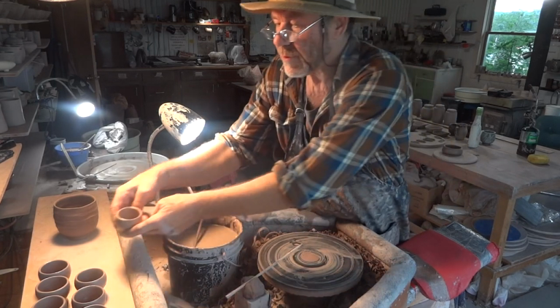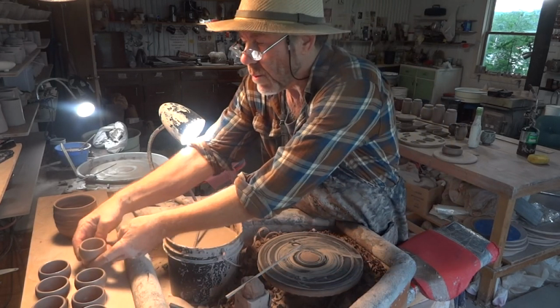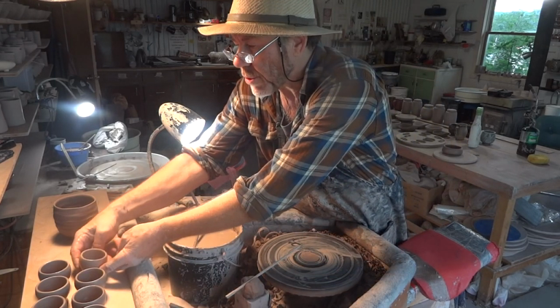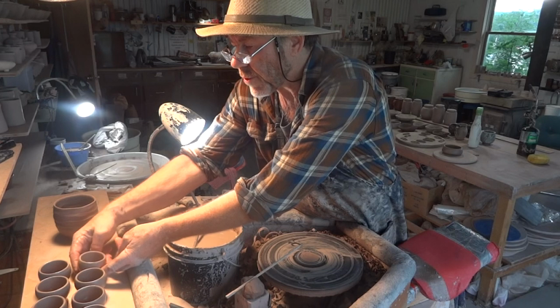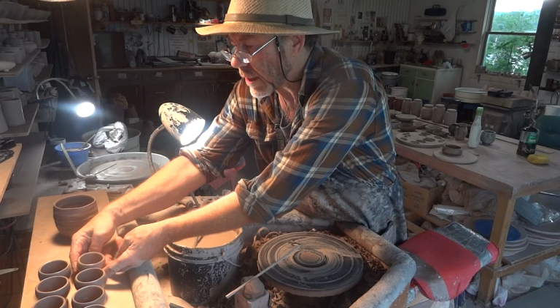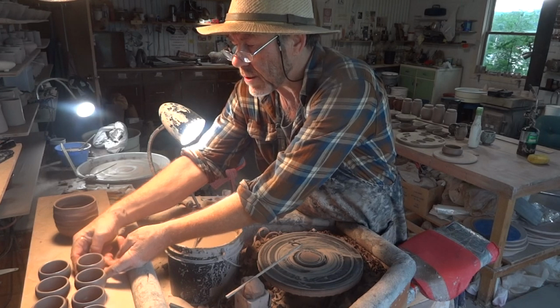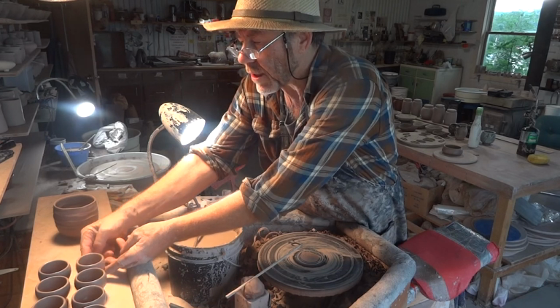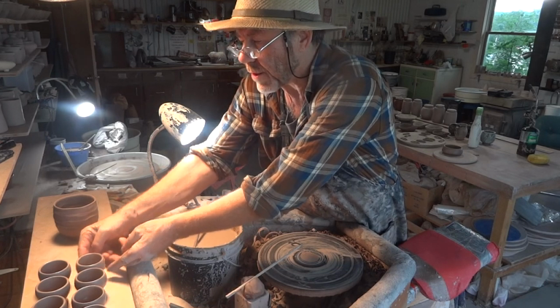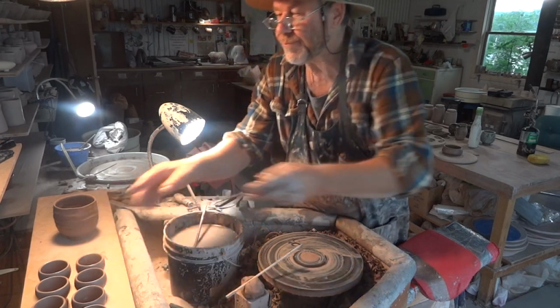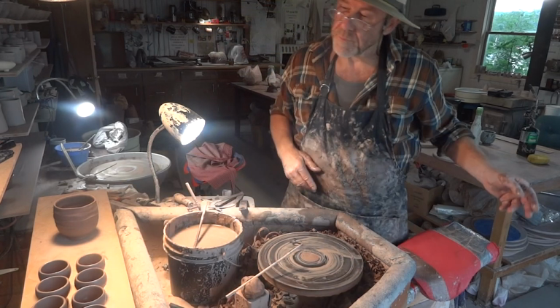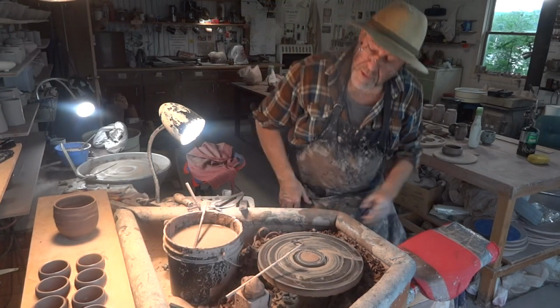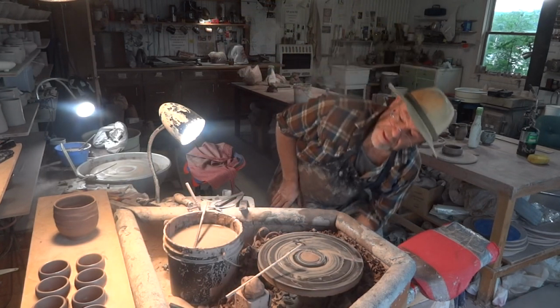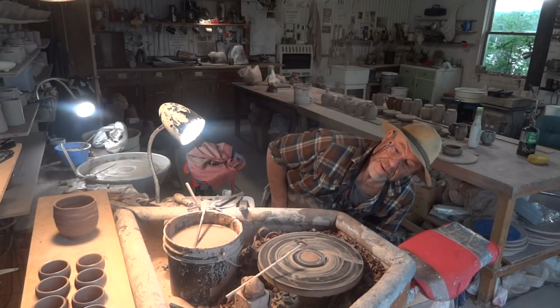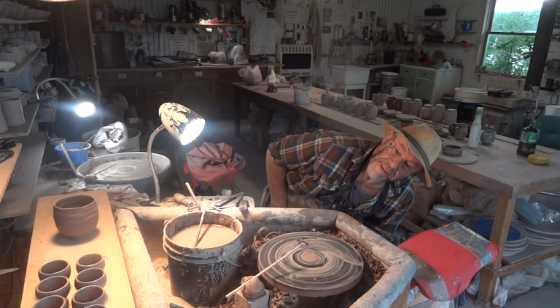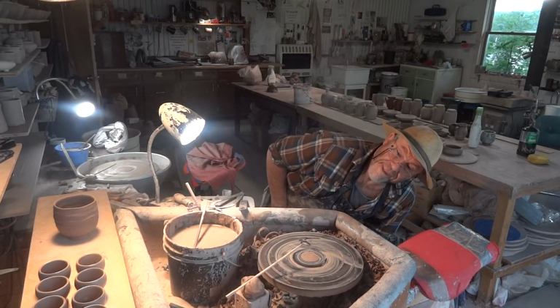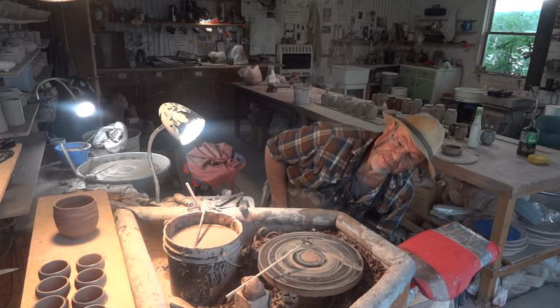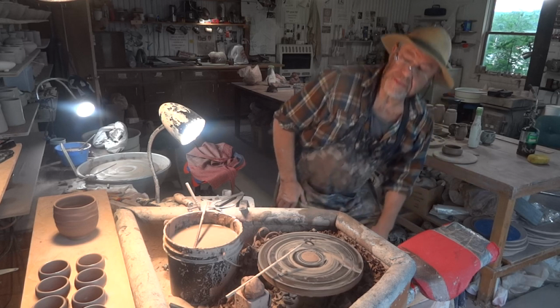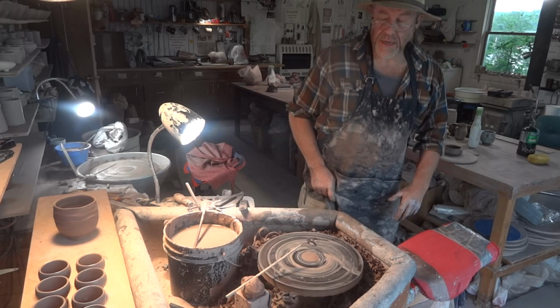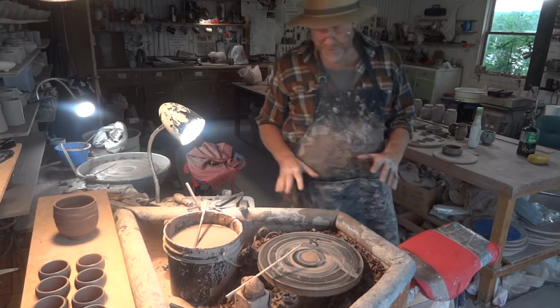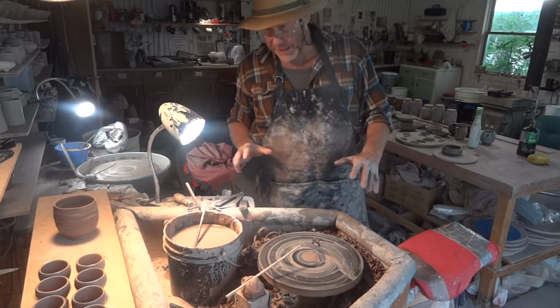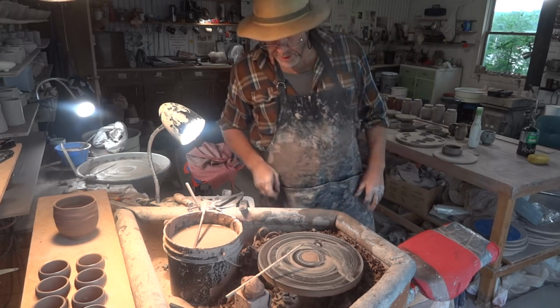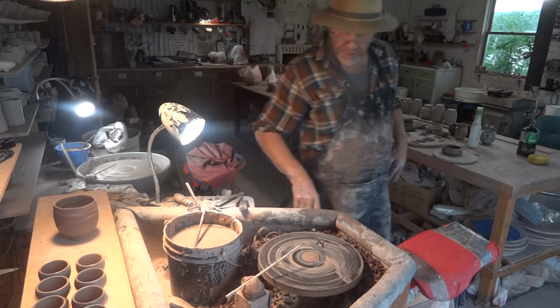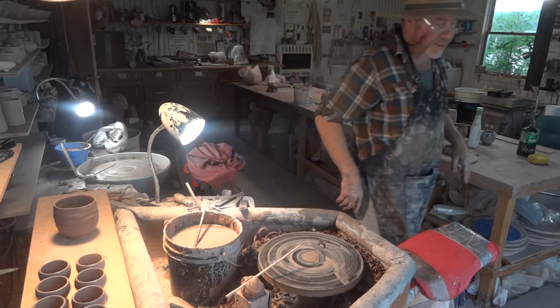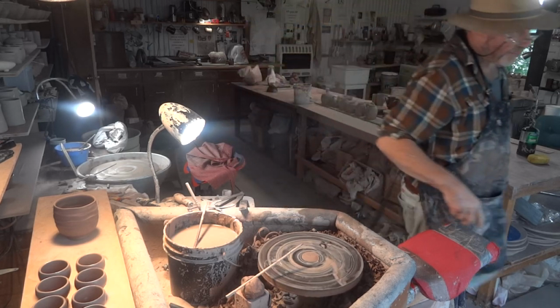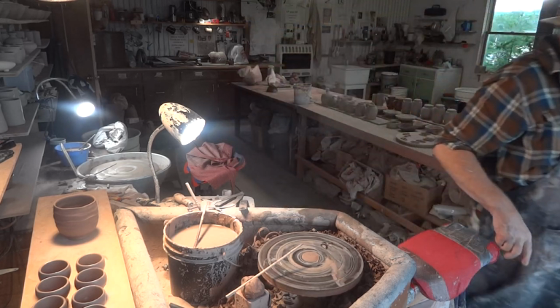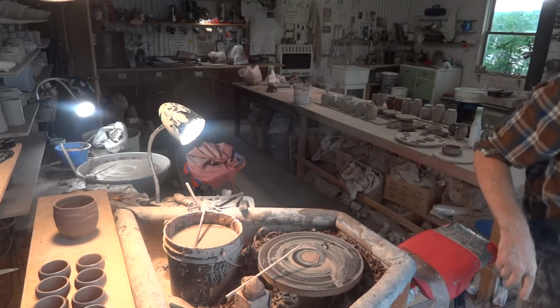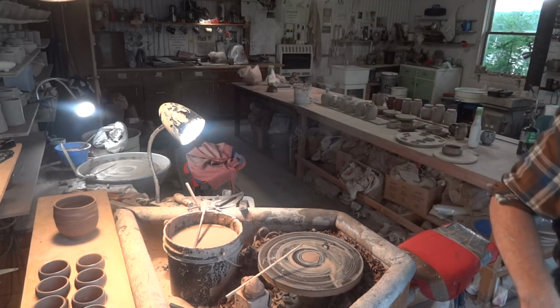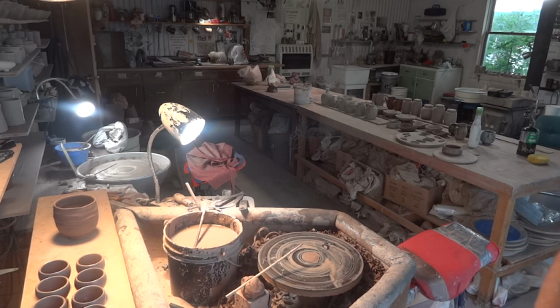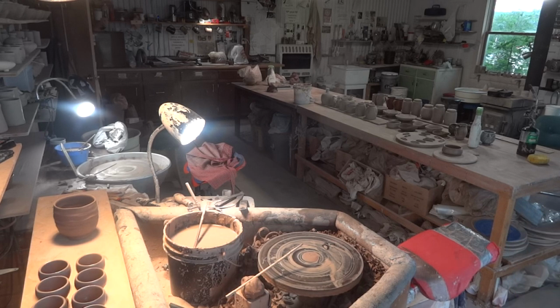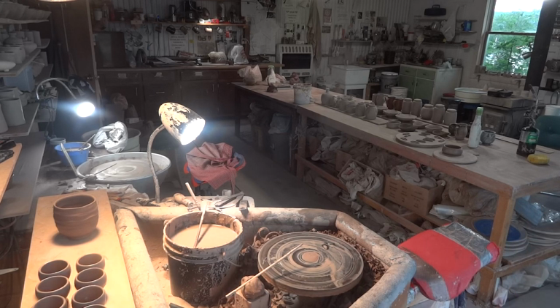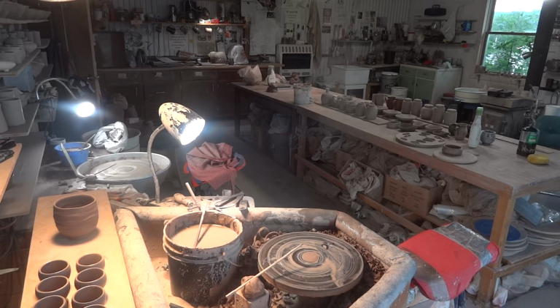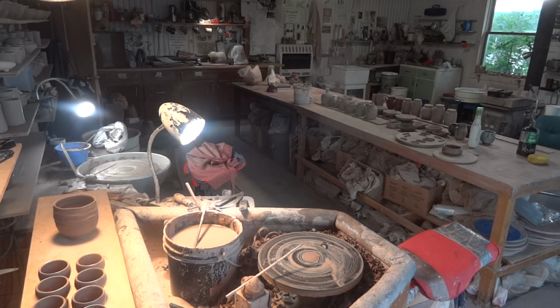So what I want to do is get myself together a breakfast setup, one day, and we'll have breakfast together on YouTube. How about that? Breakfast with Simon — in the kitchen.